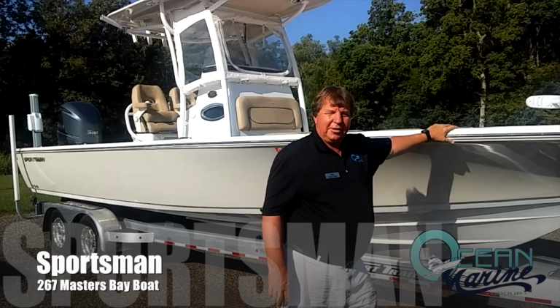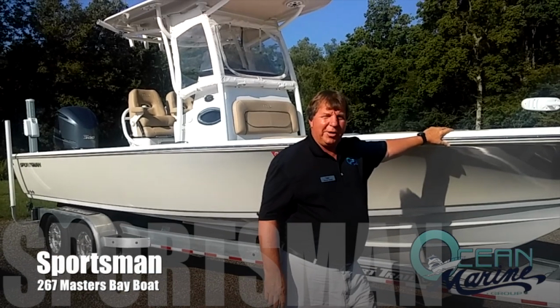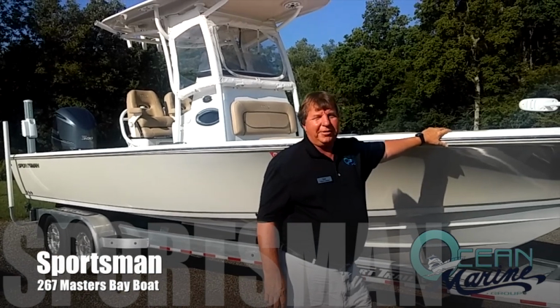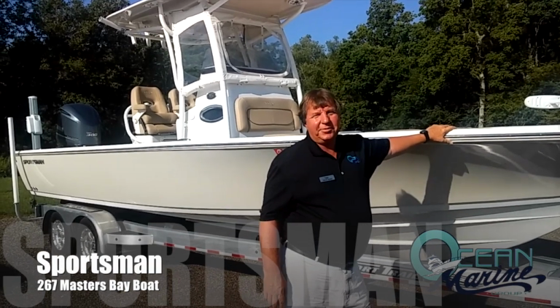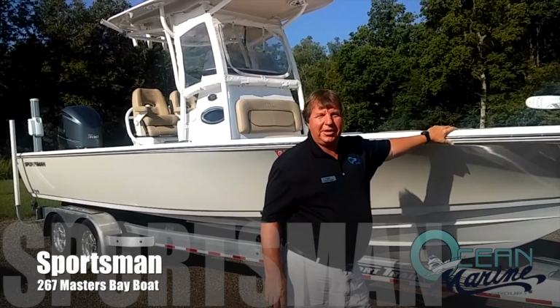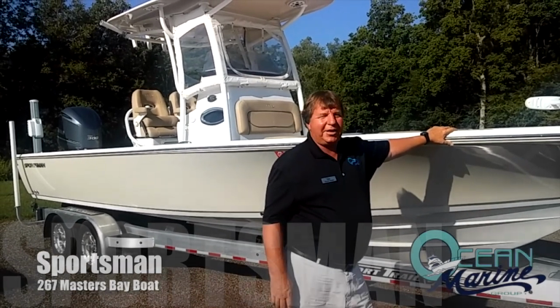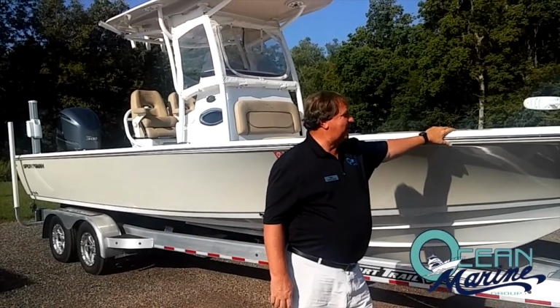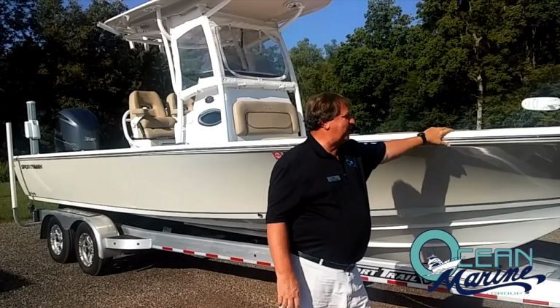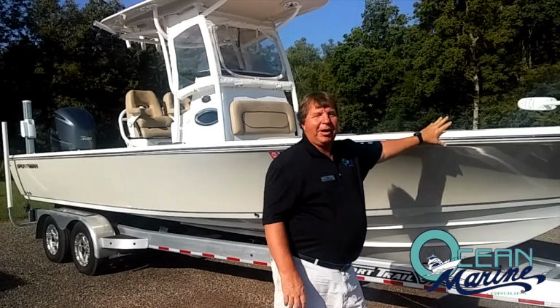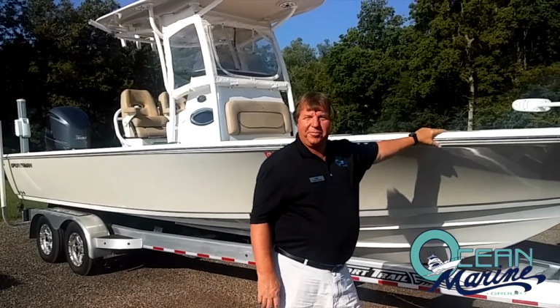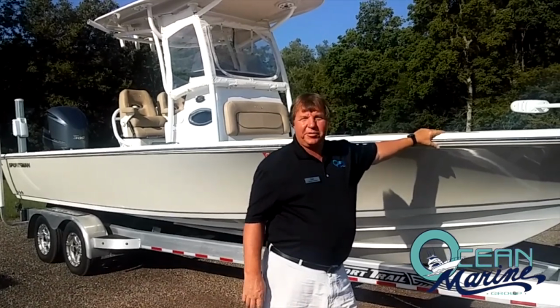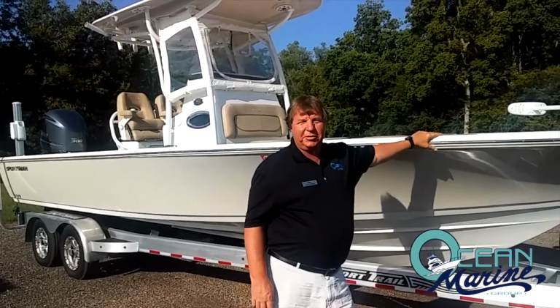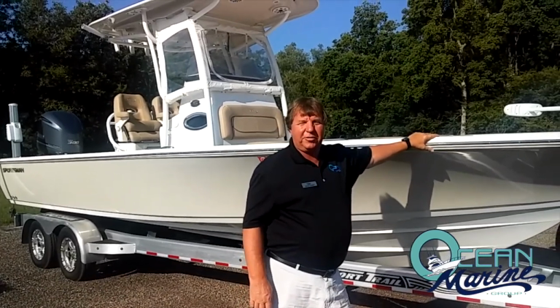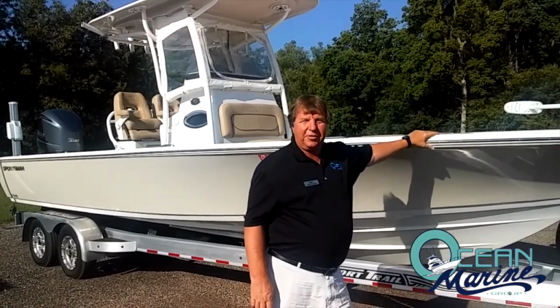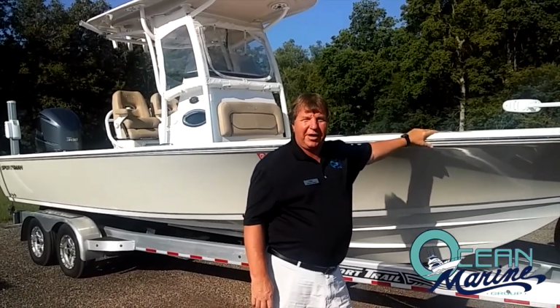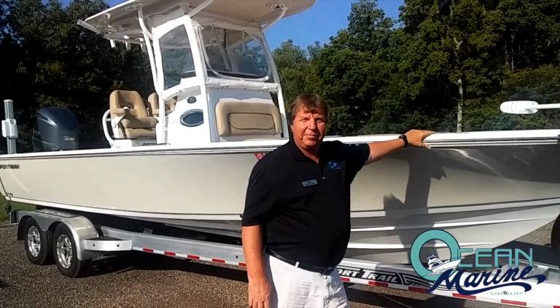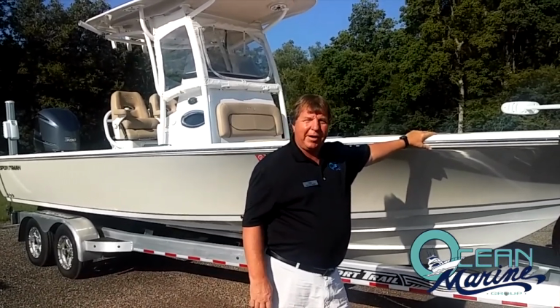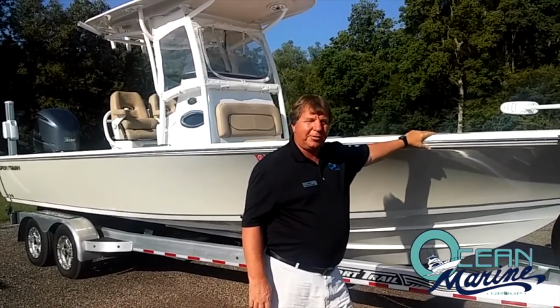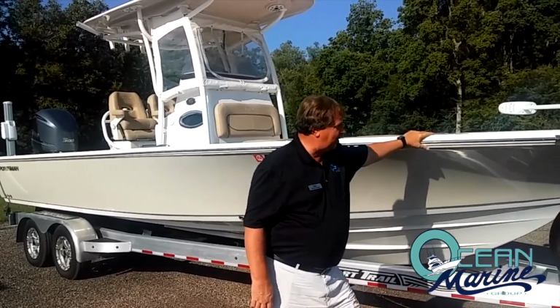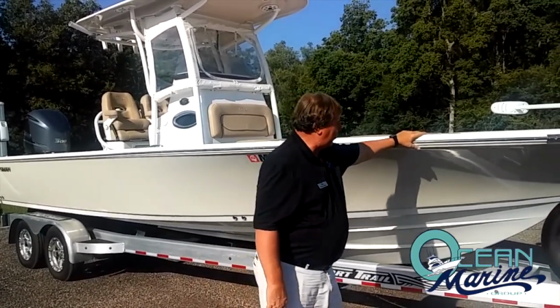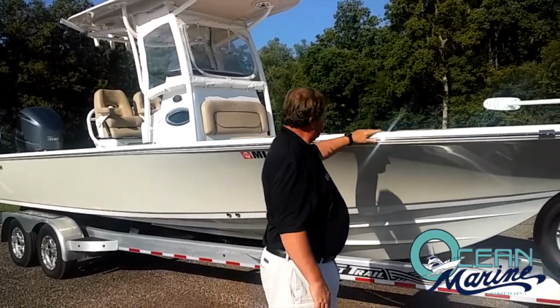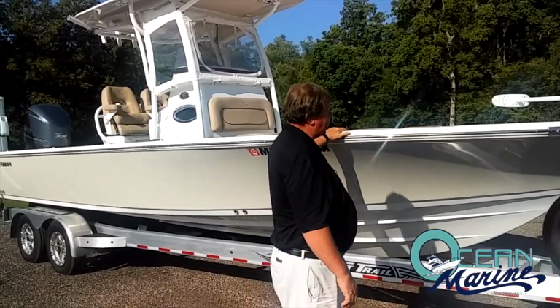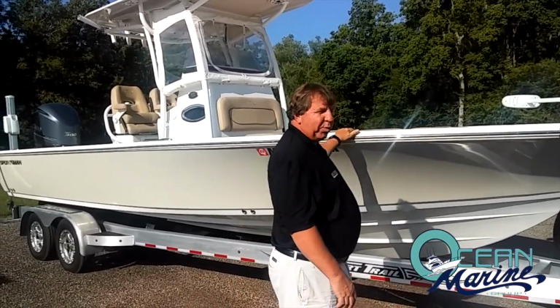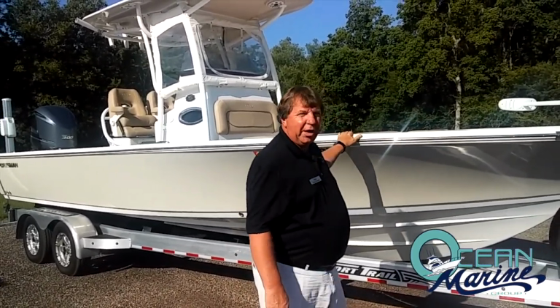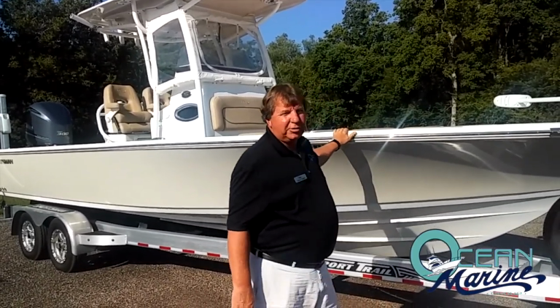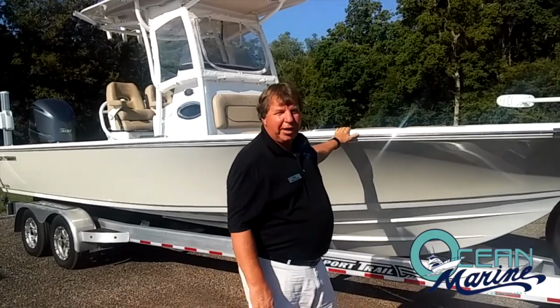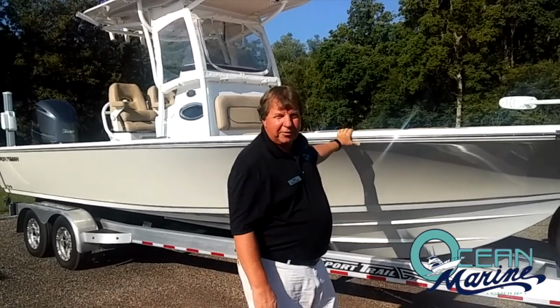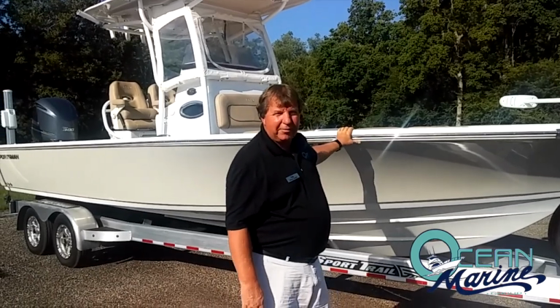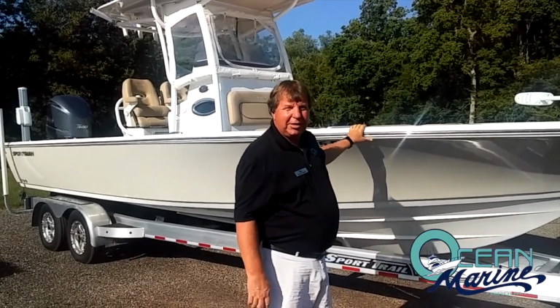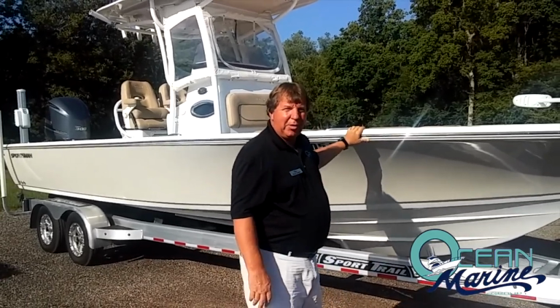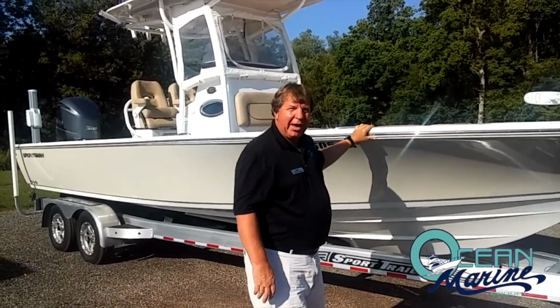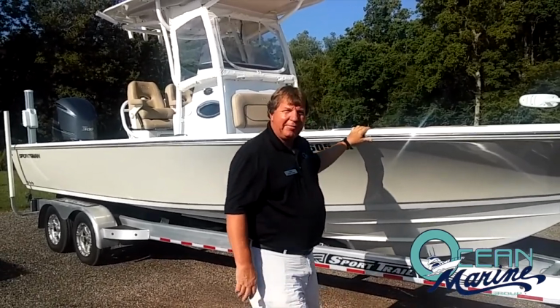Morning. Today I'd like to talk to you about the Sportsman 267 Masters. This is a pre-owned 2017 boat we have.